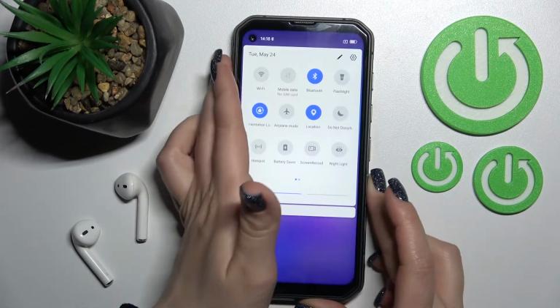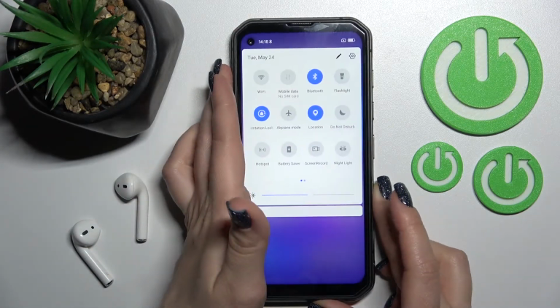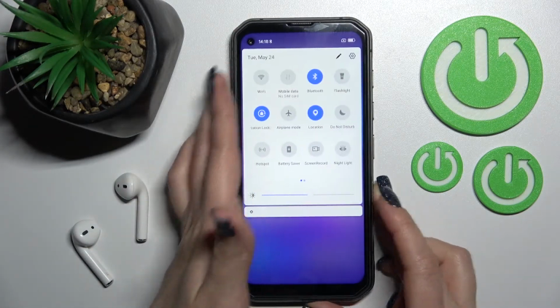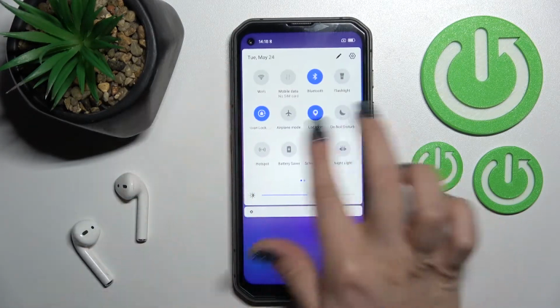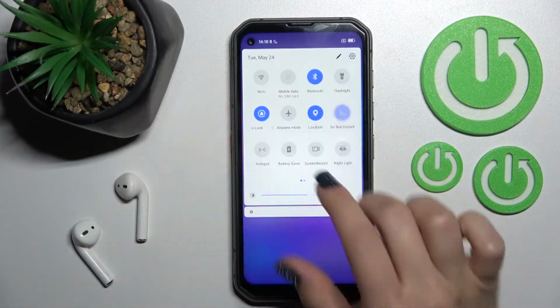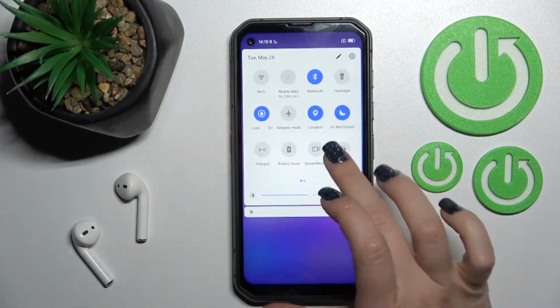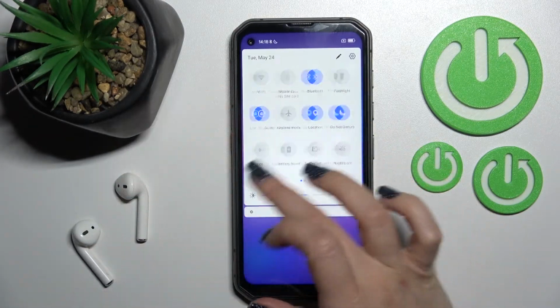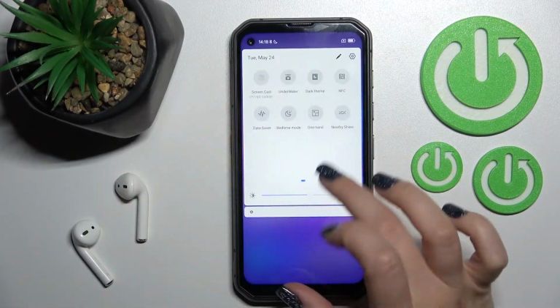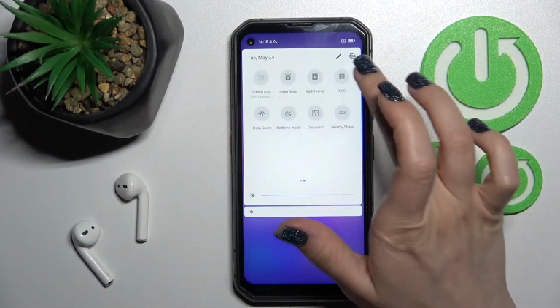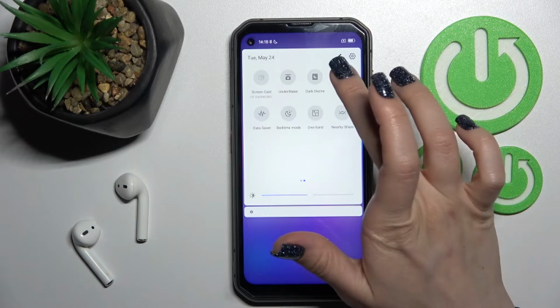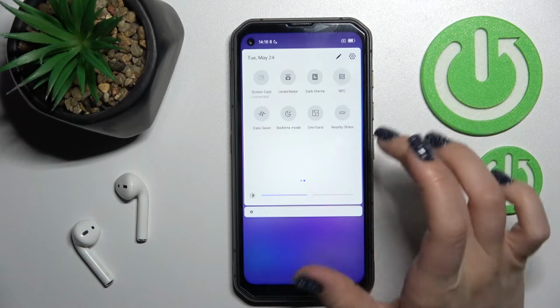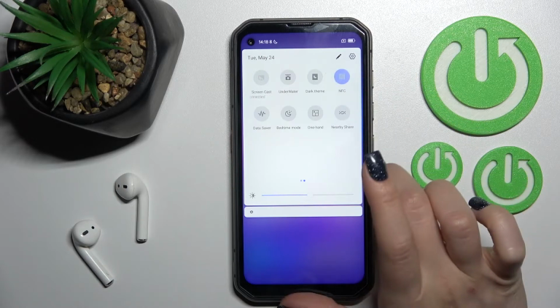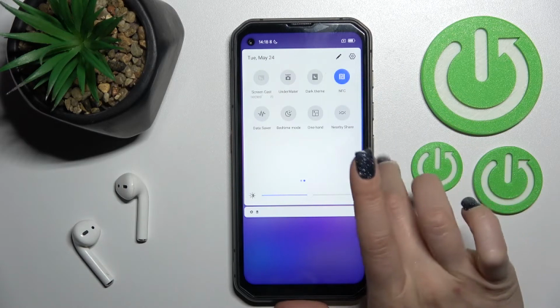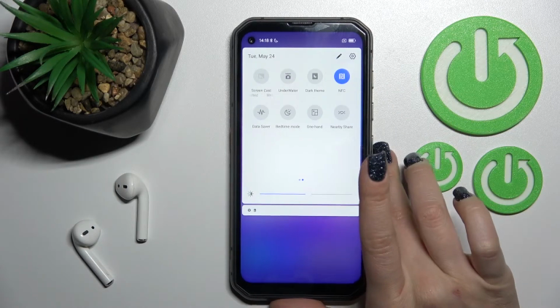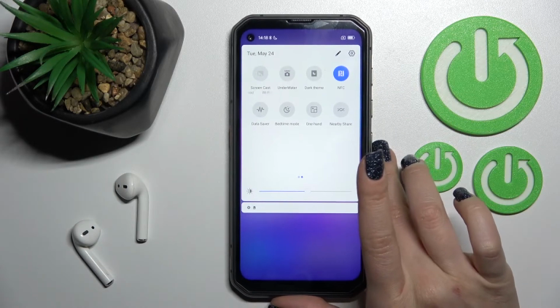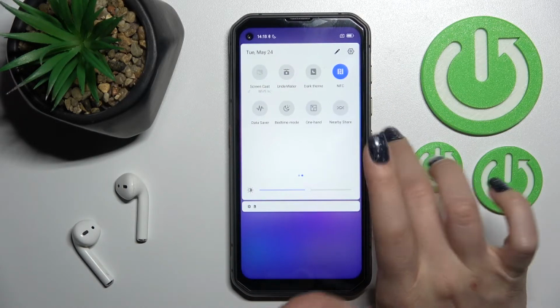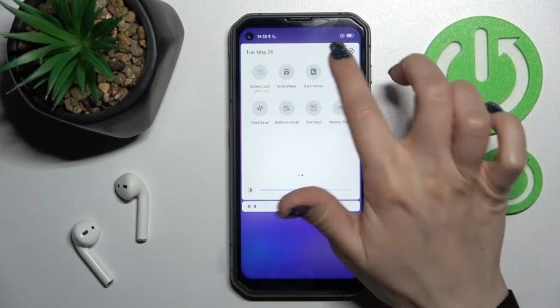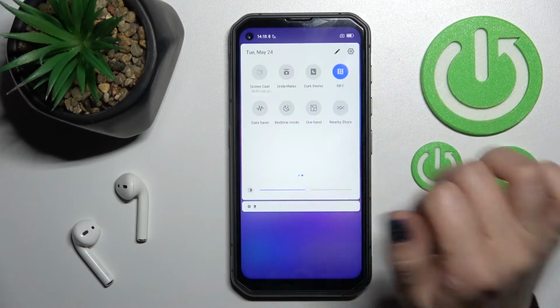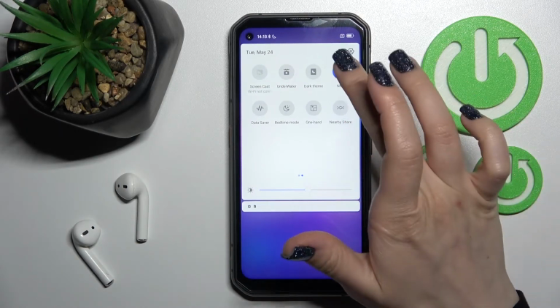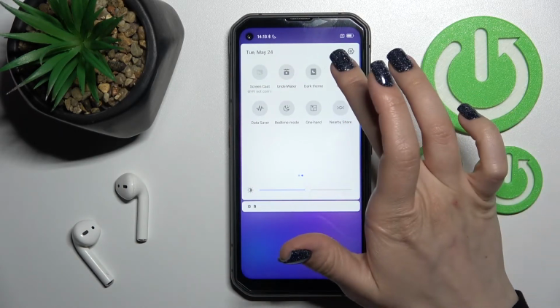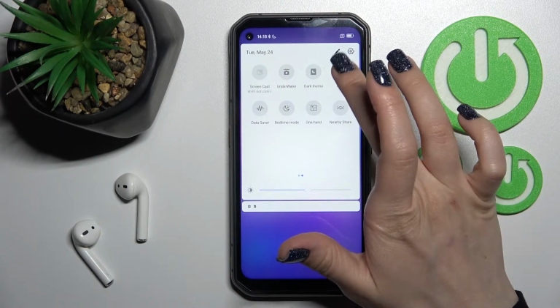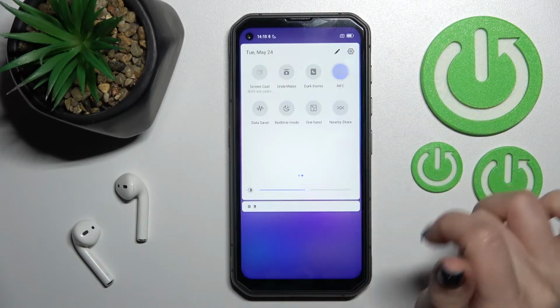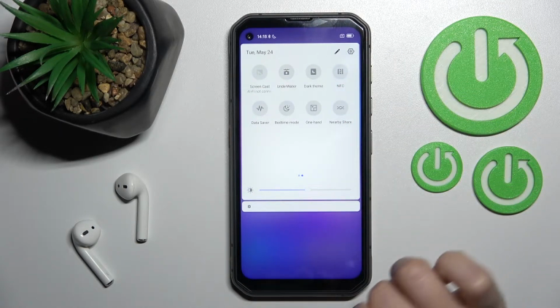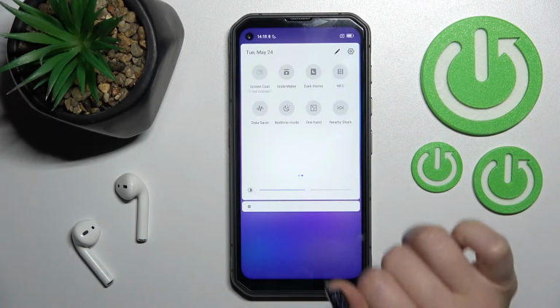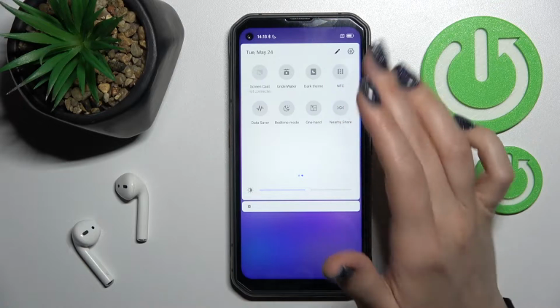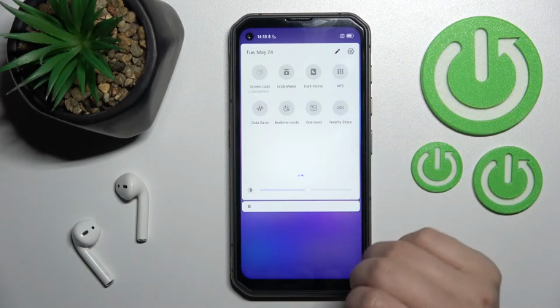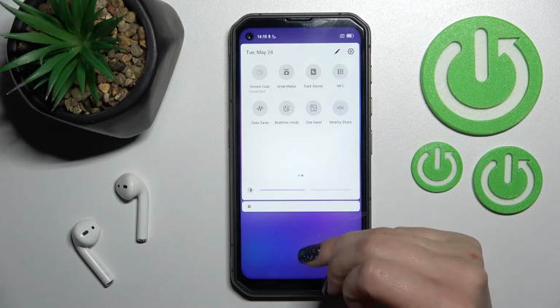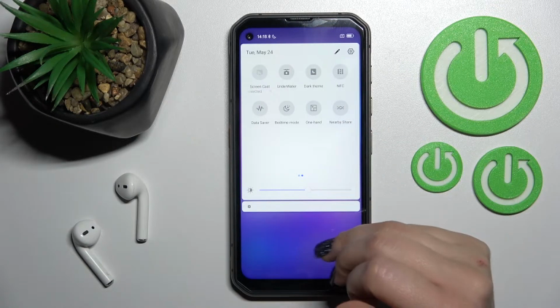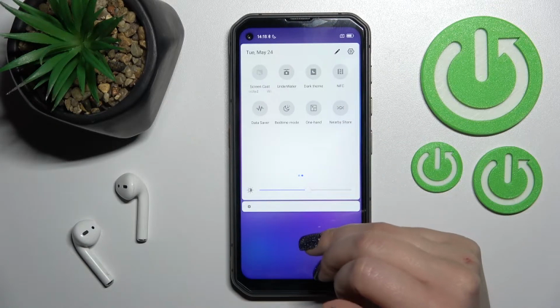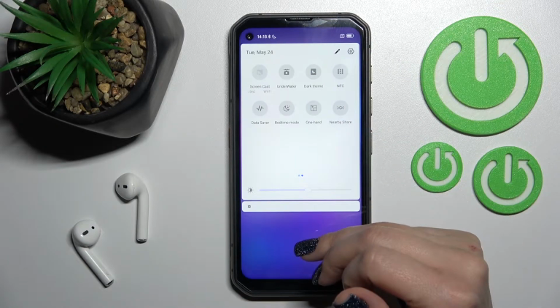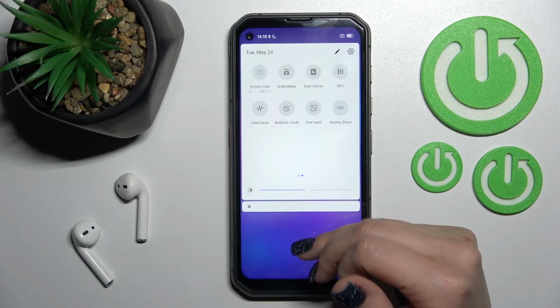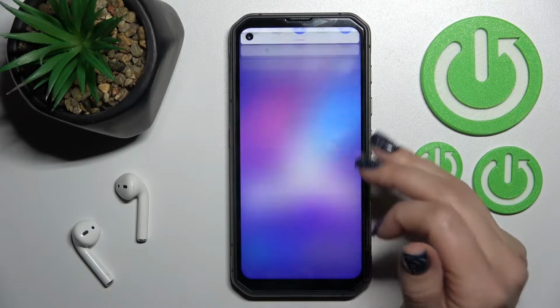Find the NFC icon here, and to activate it just click on the NFC icon. To turn it off, click once again on the NFC icon and that's it.